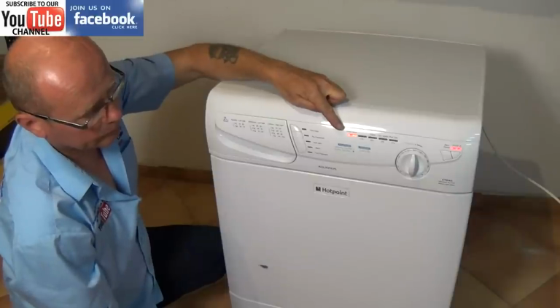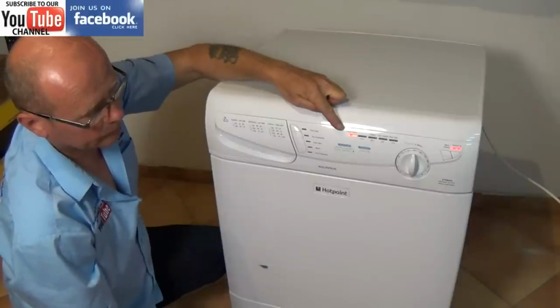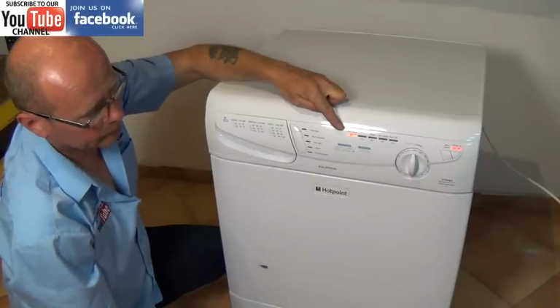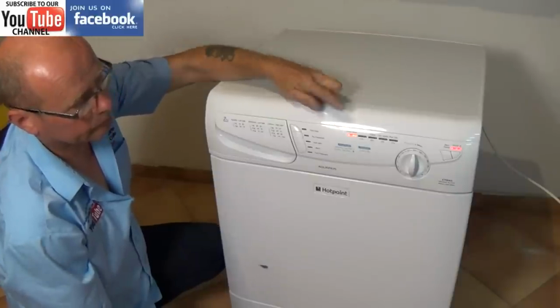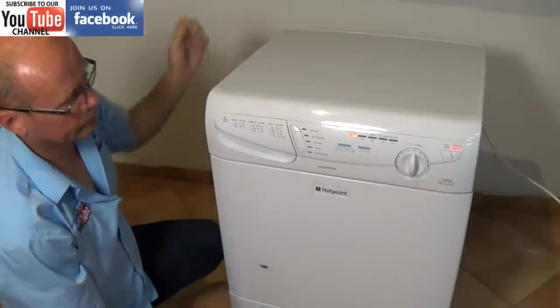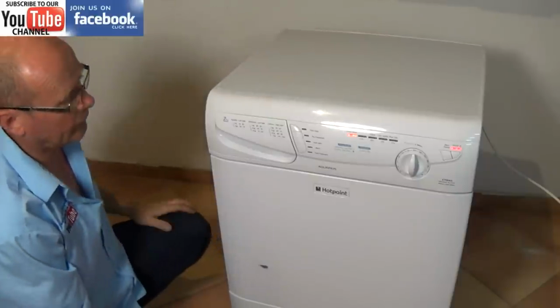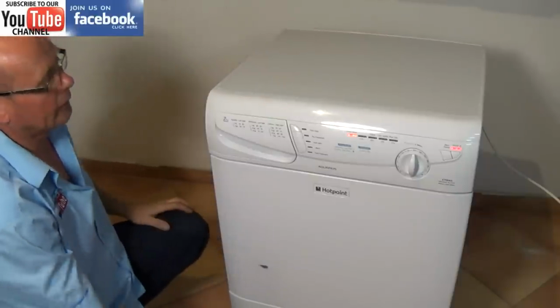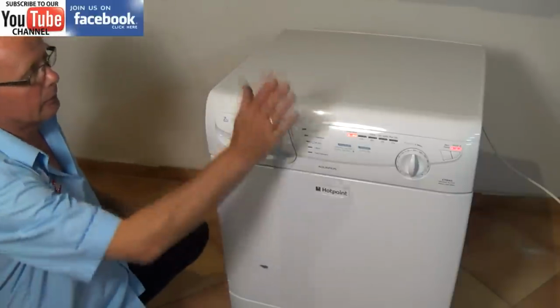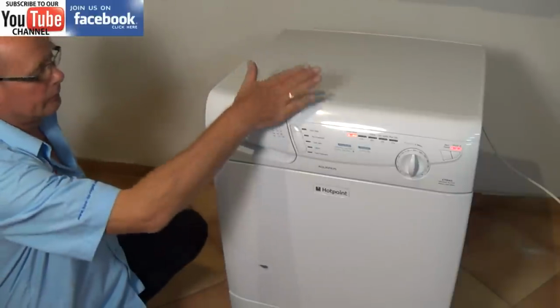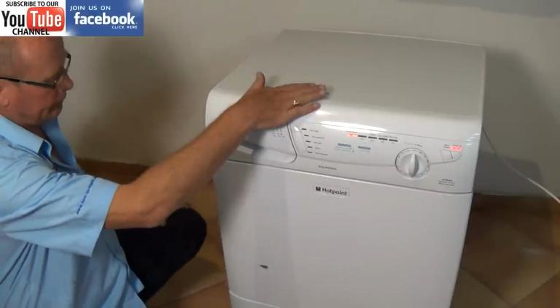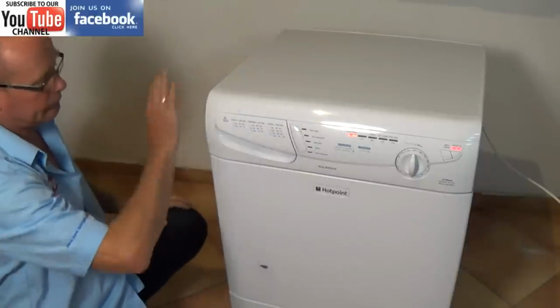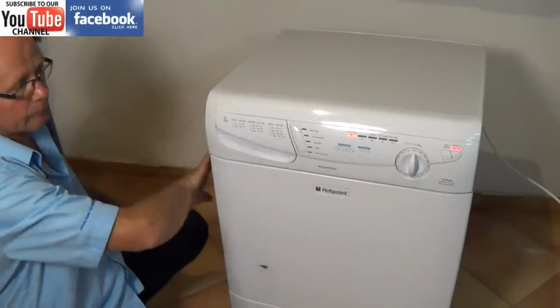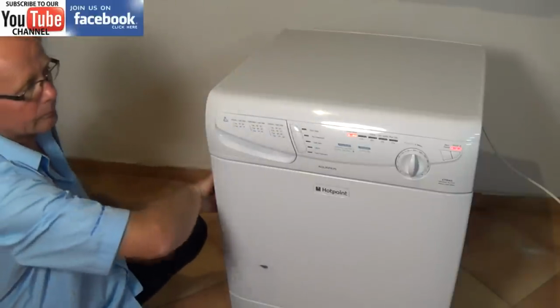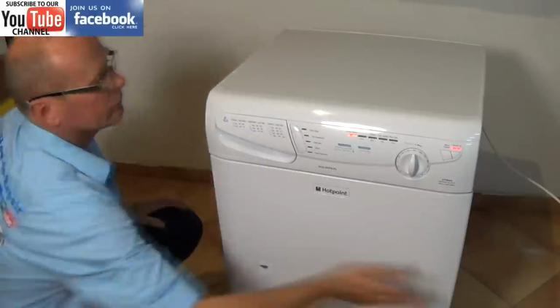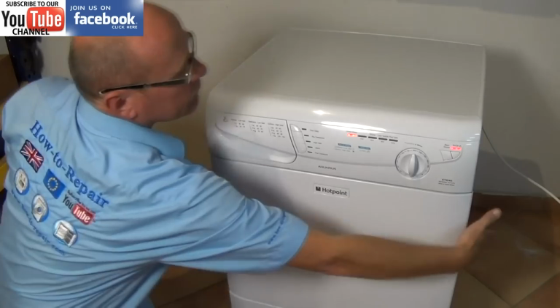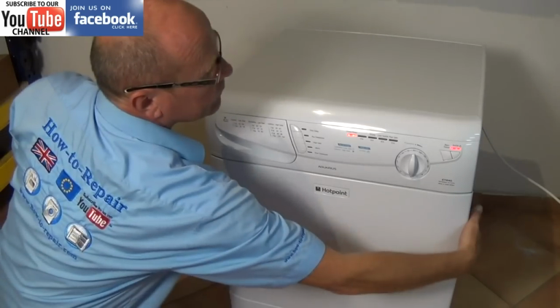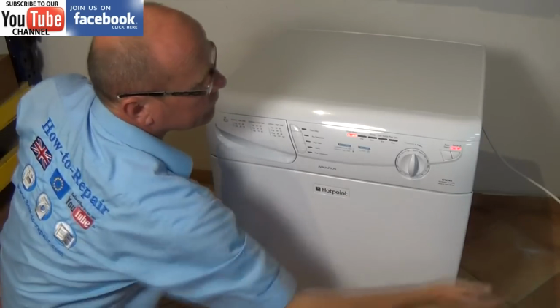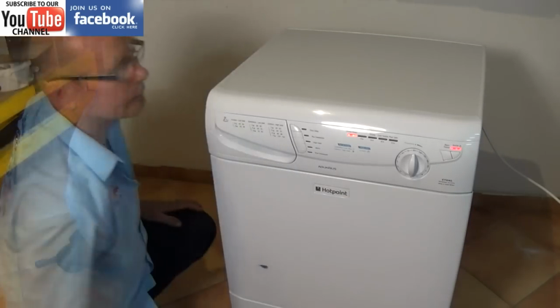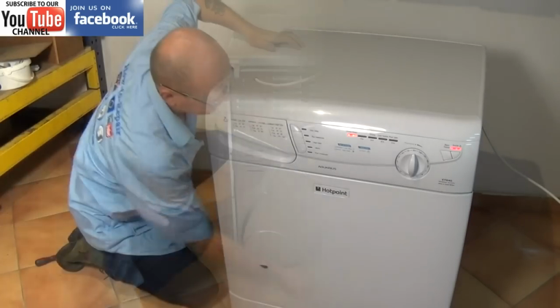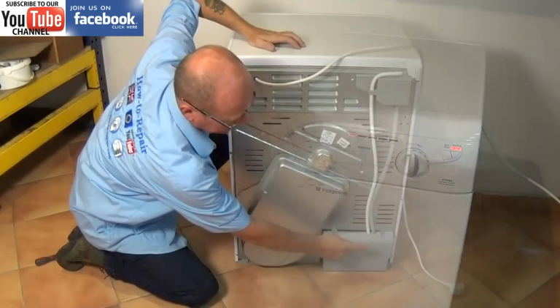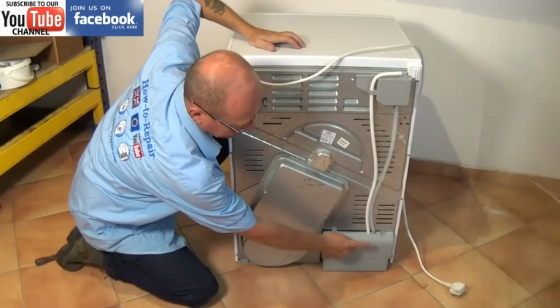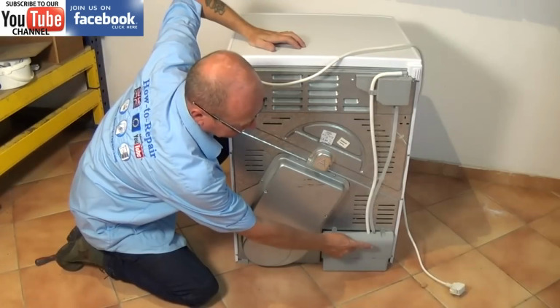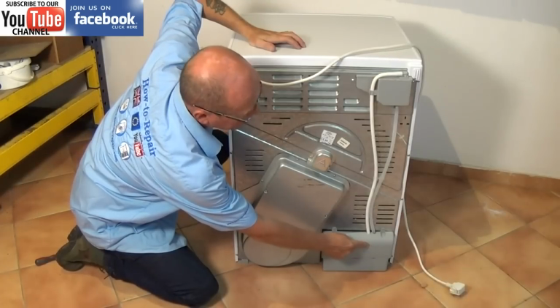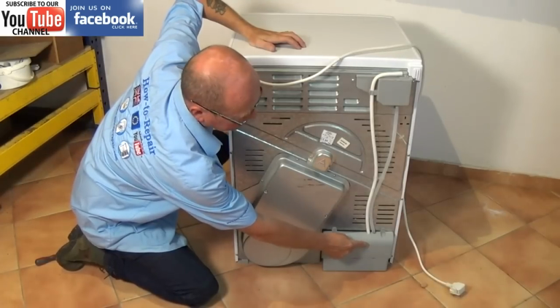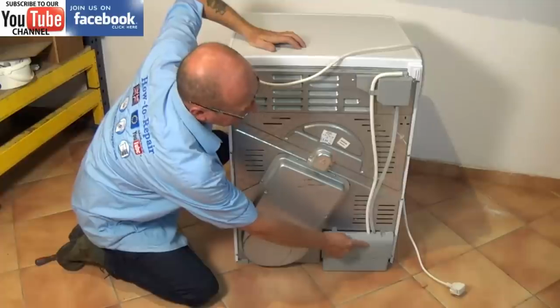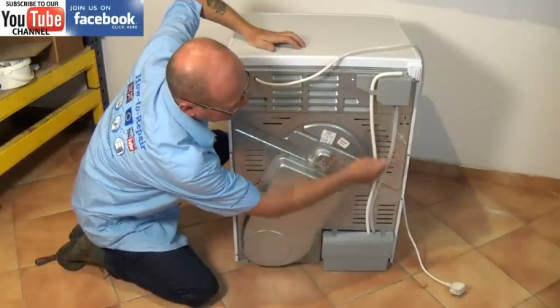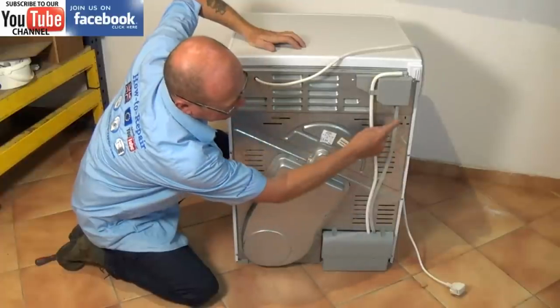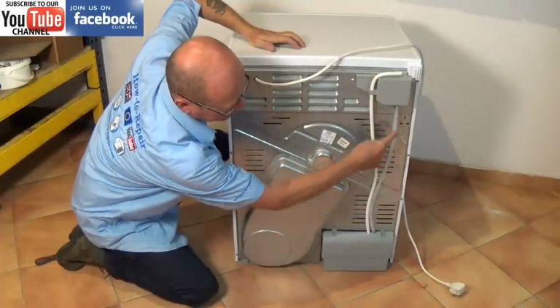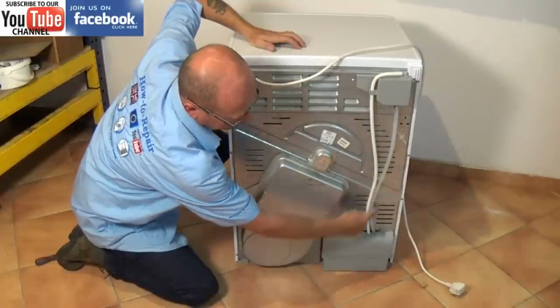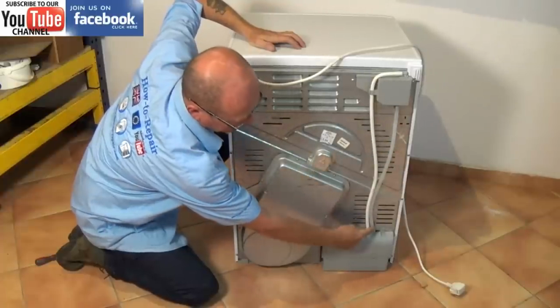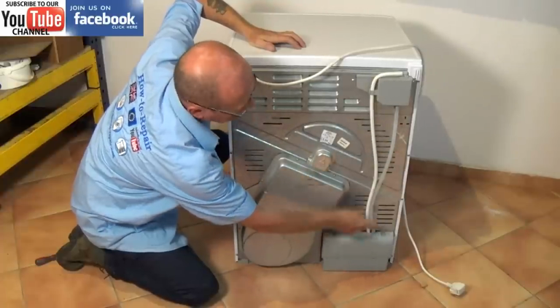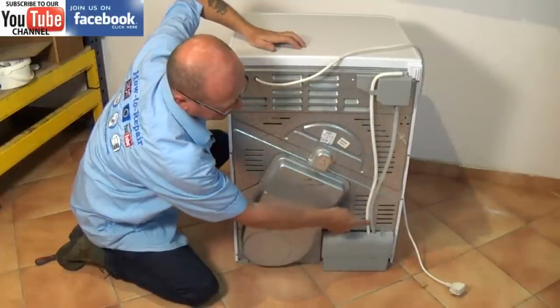Now this fault is a common fault with condenser dryers, and on this machine we're working on a Hotpoint, but this video is good for ProLine, Creda, Ariston, Hotpoint and Indesit.